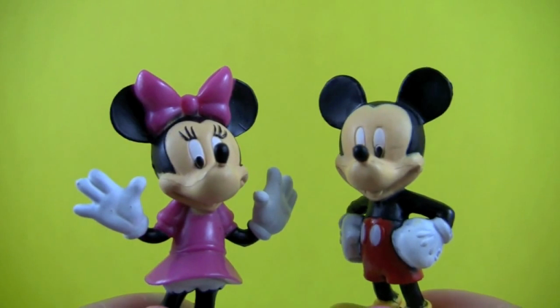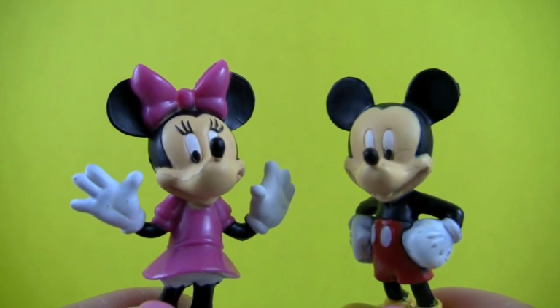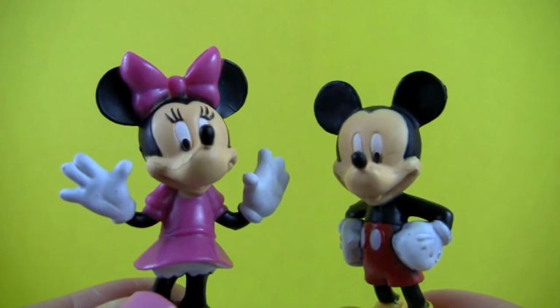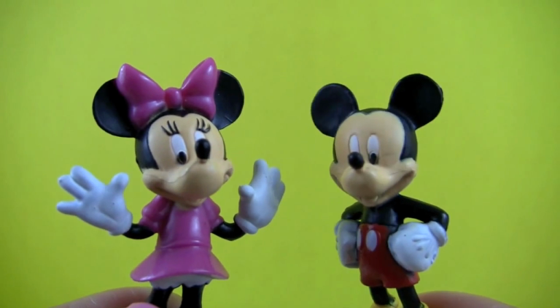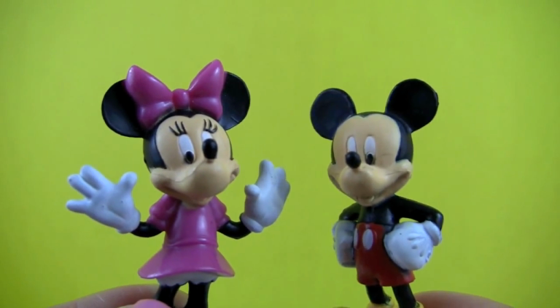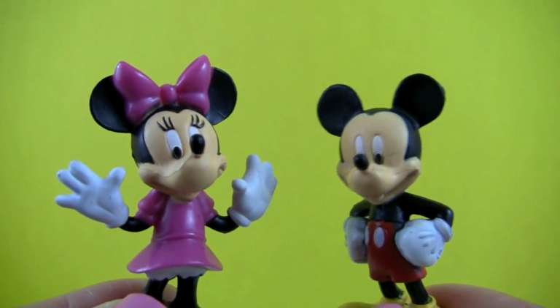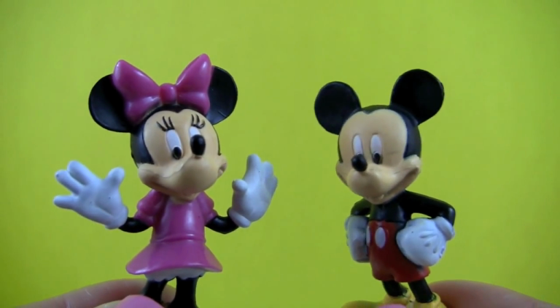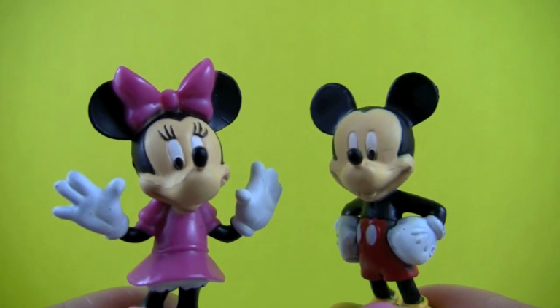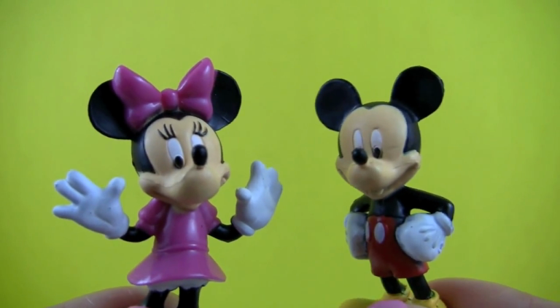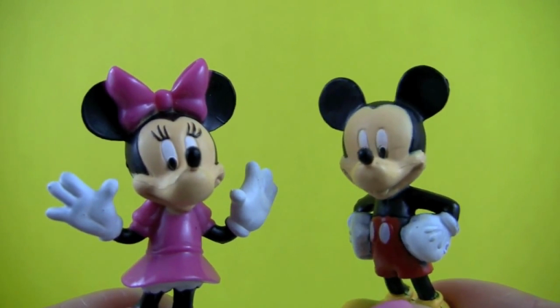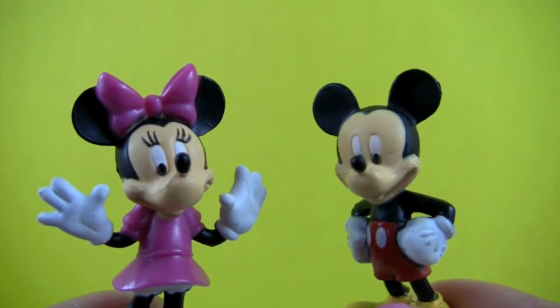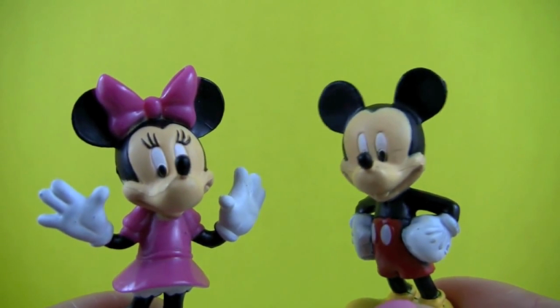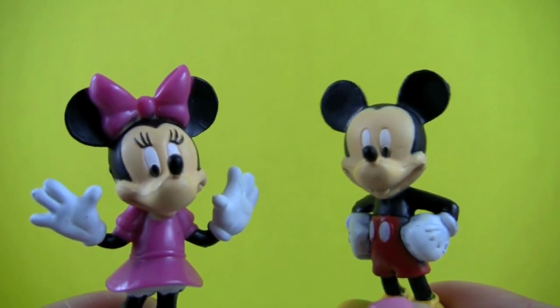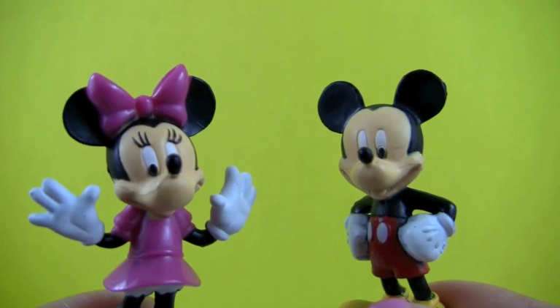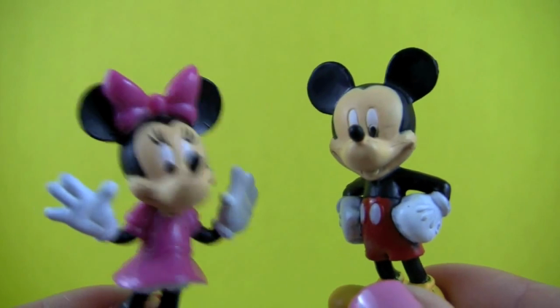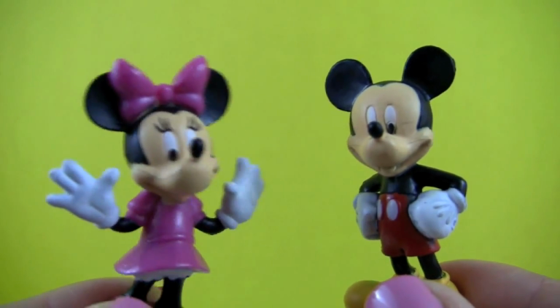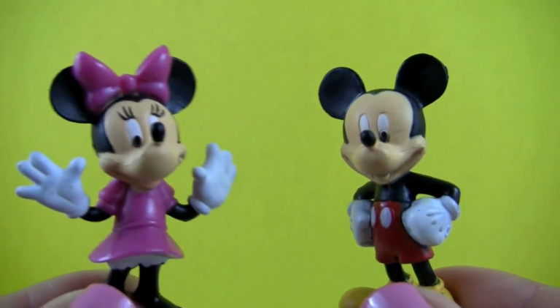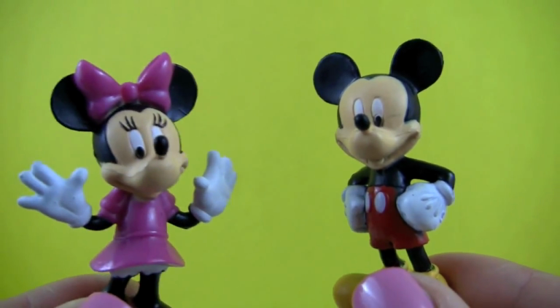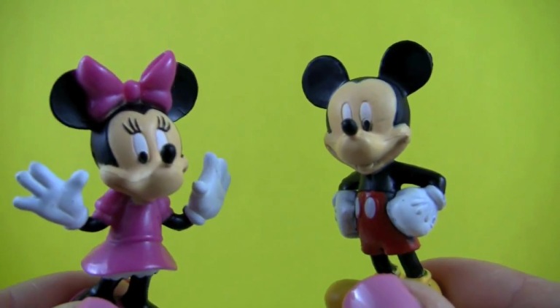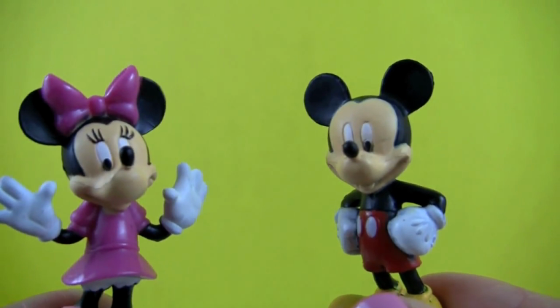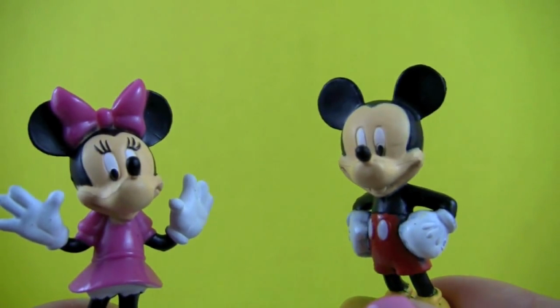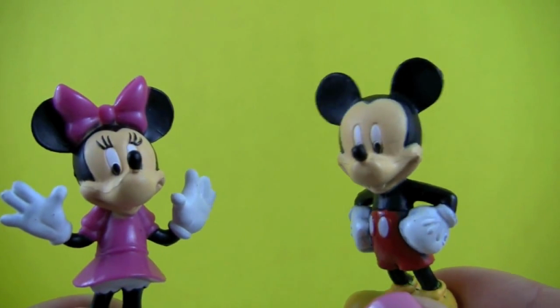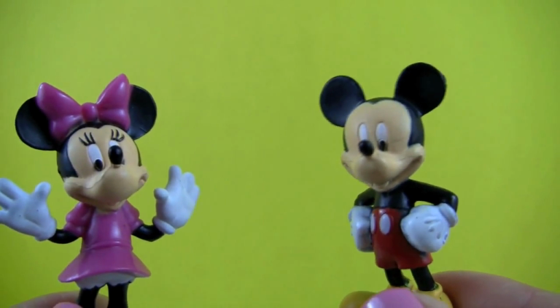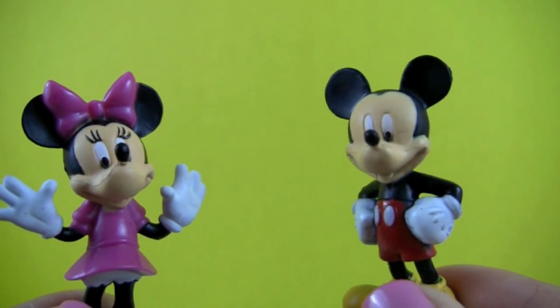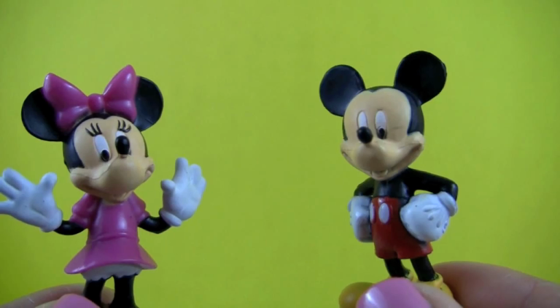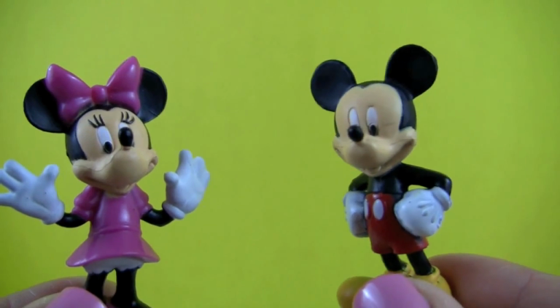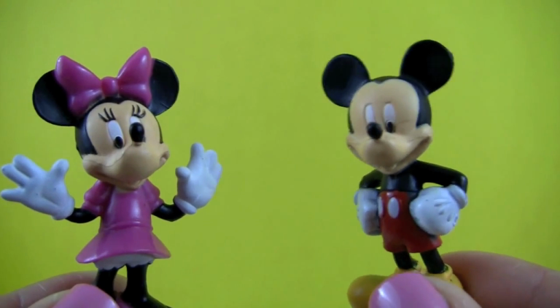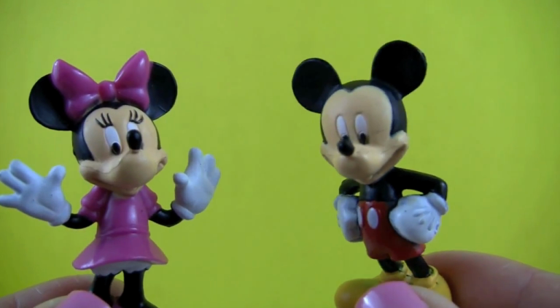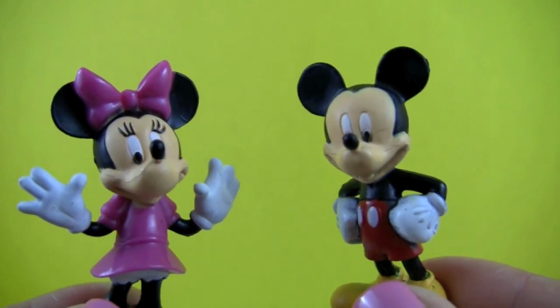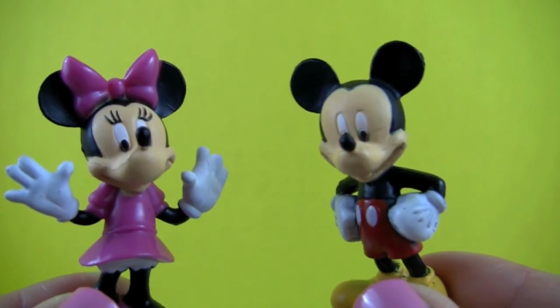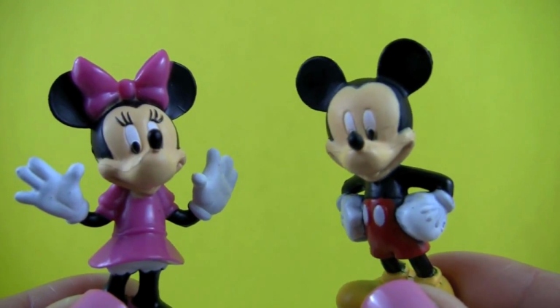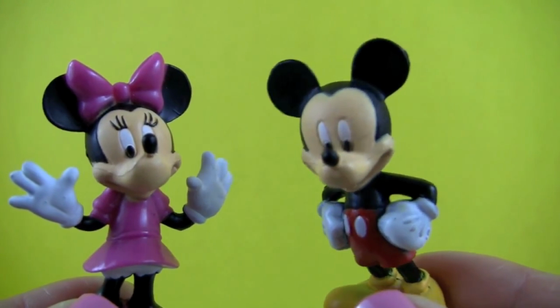That was so cool! Now tell me, Minnie, which one was your favorite color? Mine was pink! What about you? Mine was red! What about you guys? What was your favorite color?